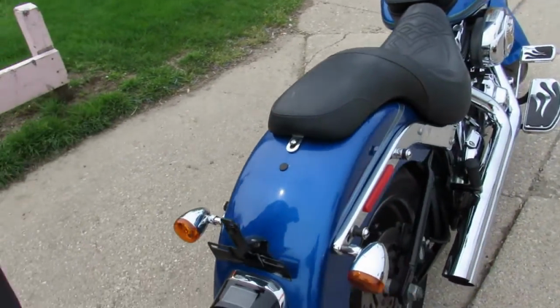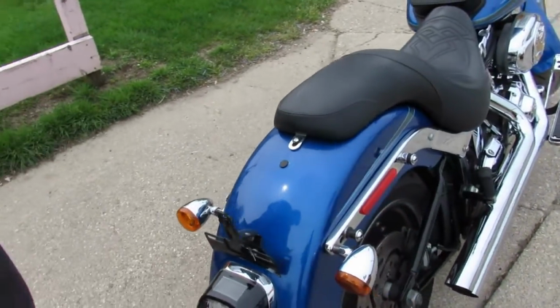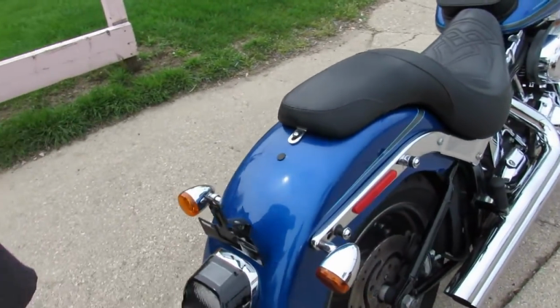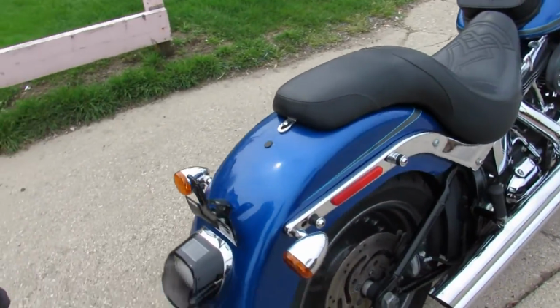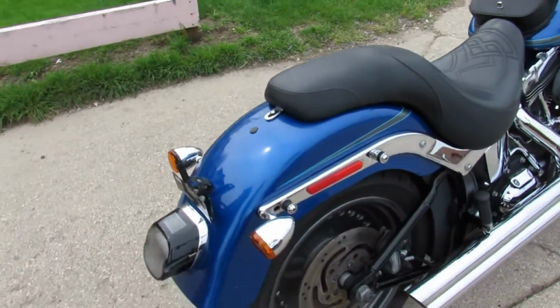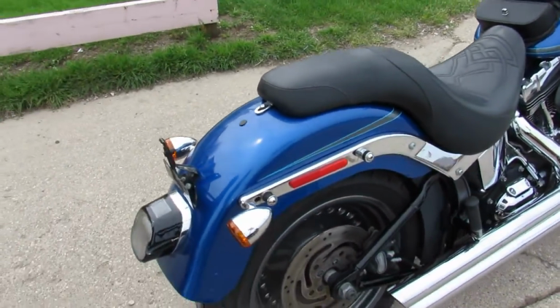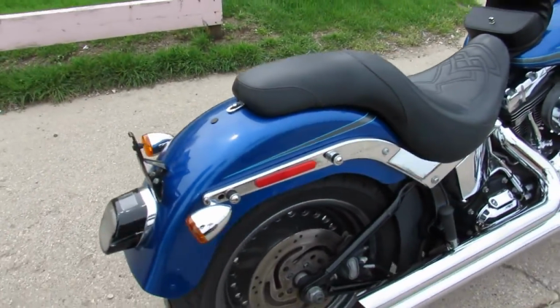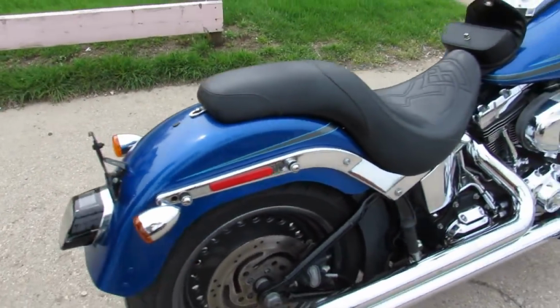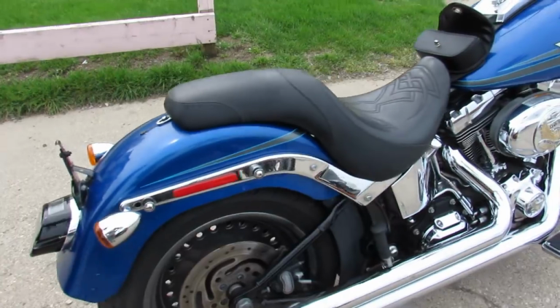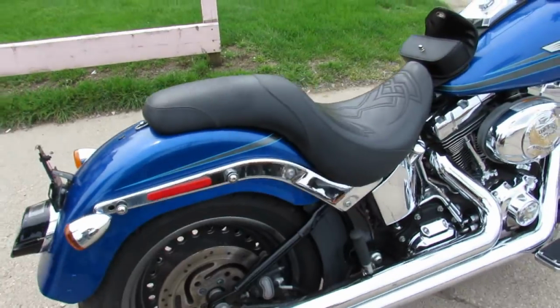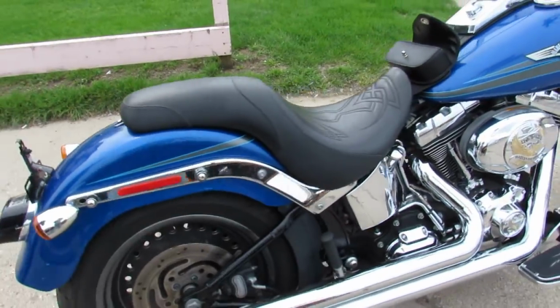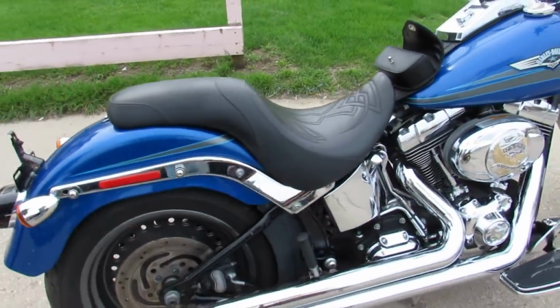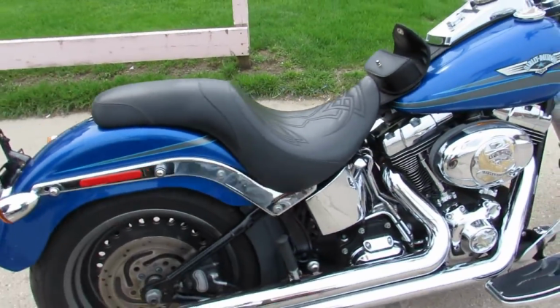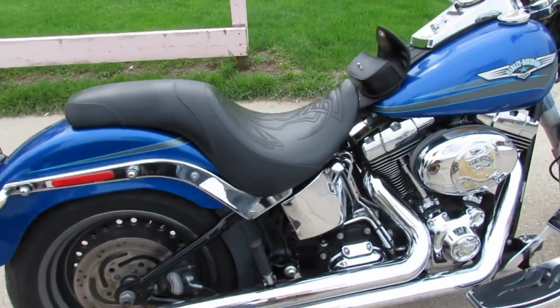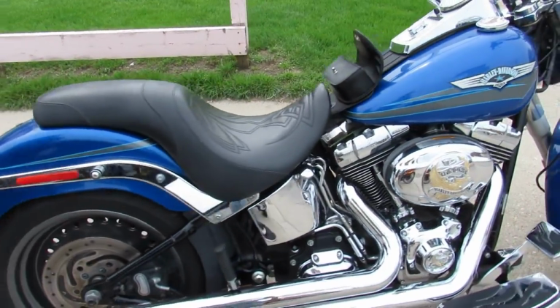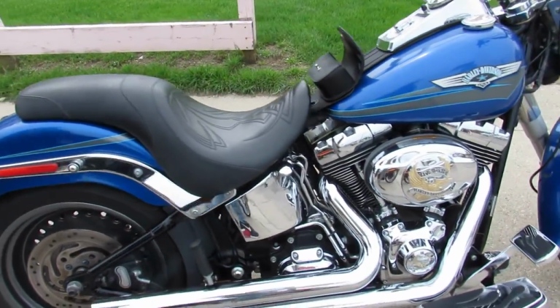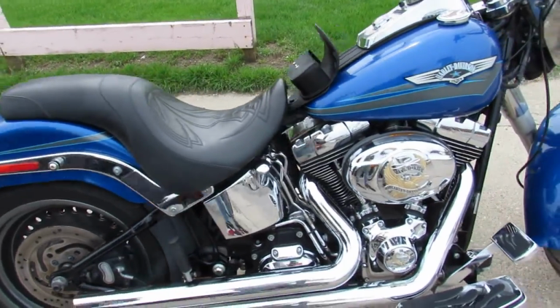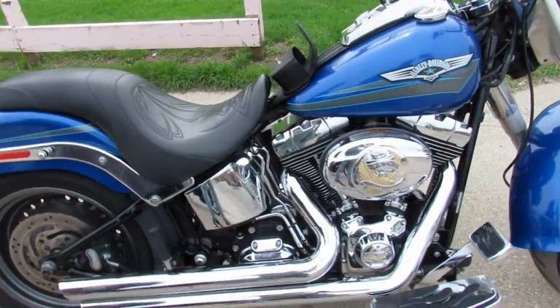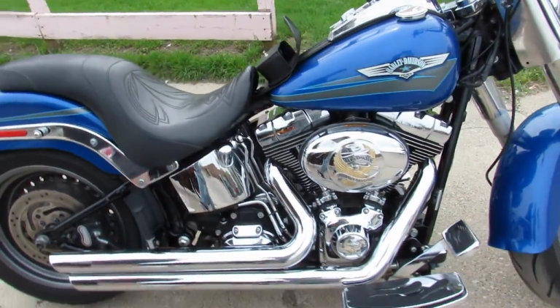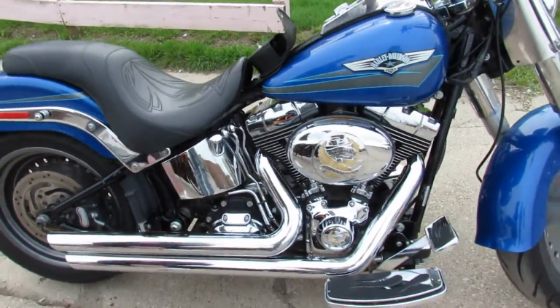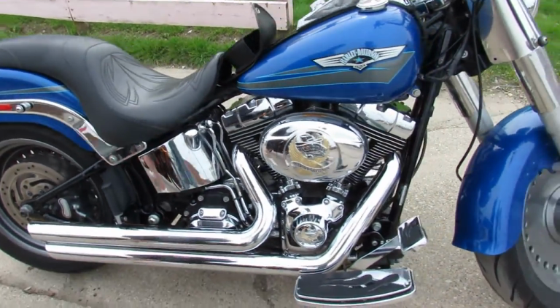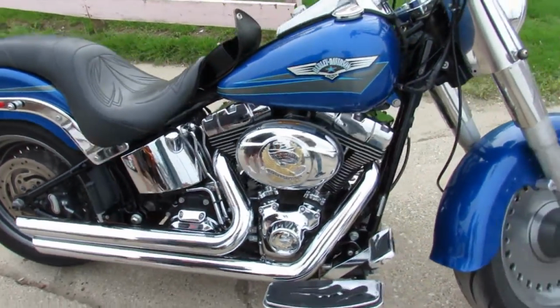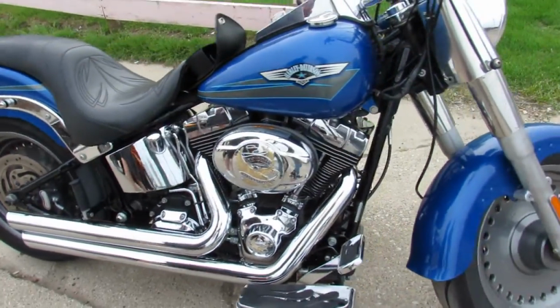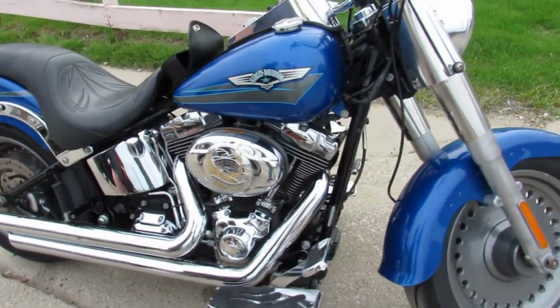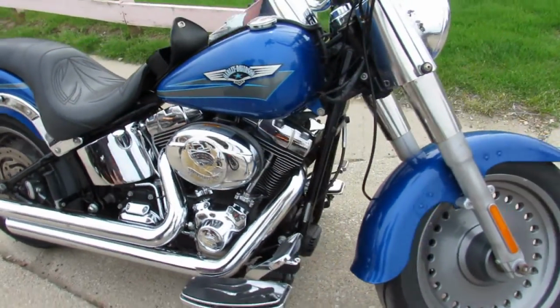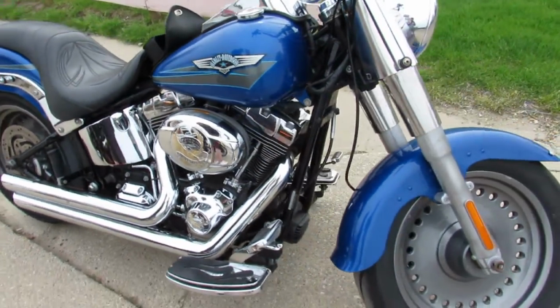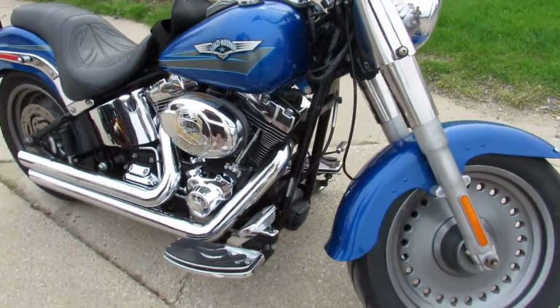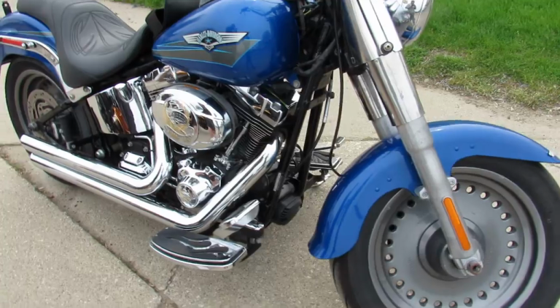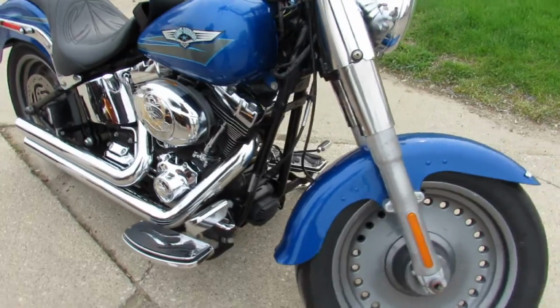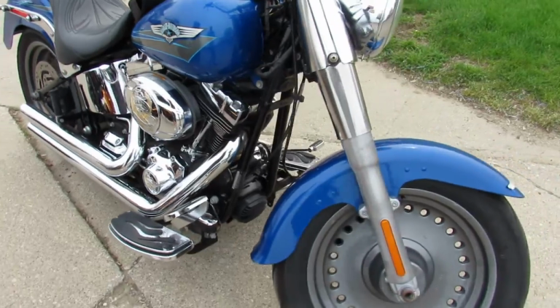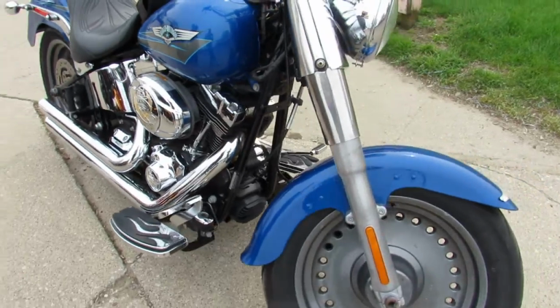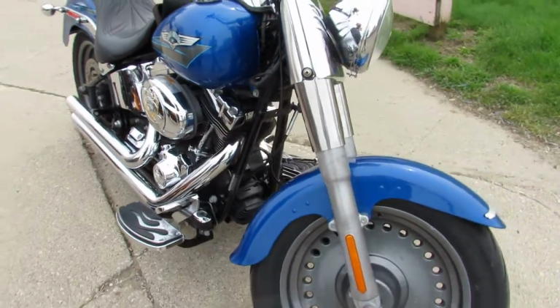Thousands of dollars in extras. It's got the 12-inch handlebar risers, tons of chrome, upgraded floorboards, upgraded lower controls. It's got a Python exhaust.